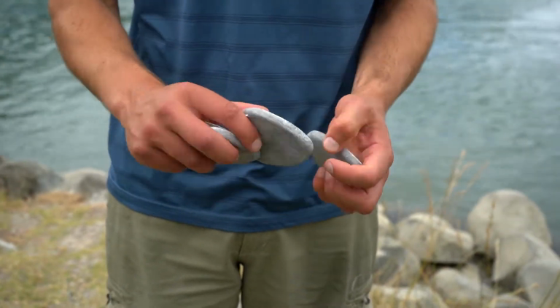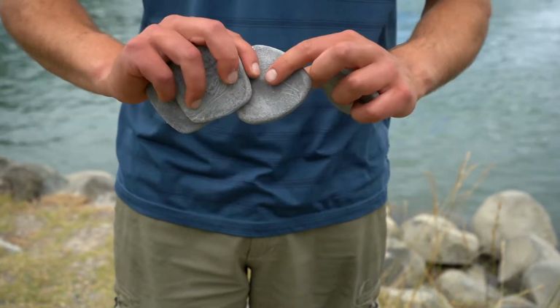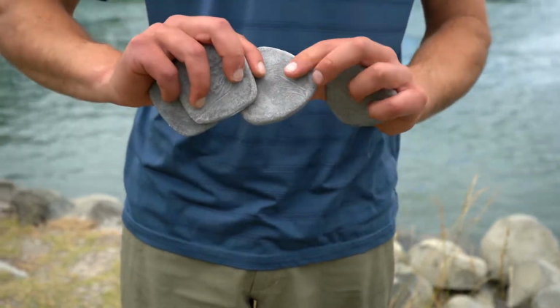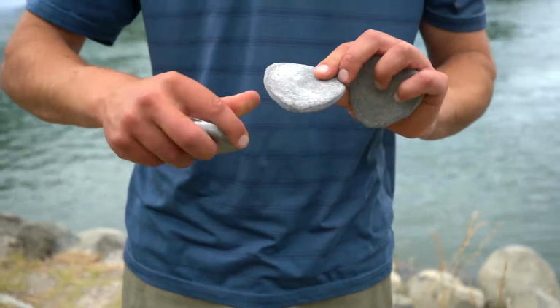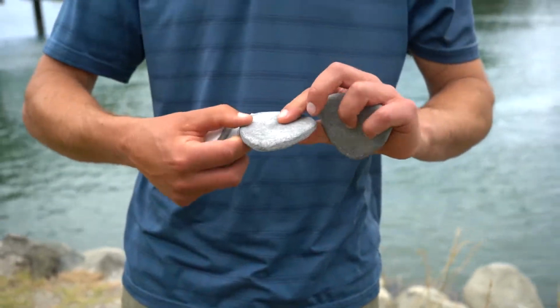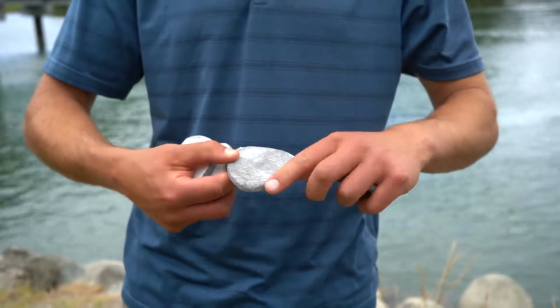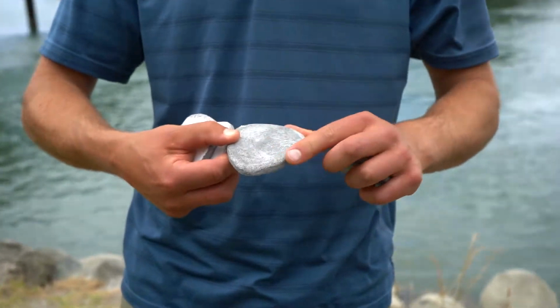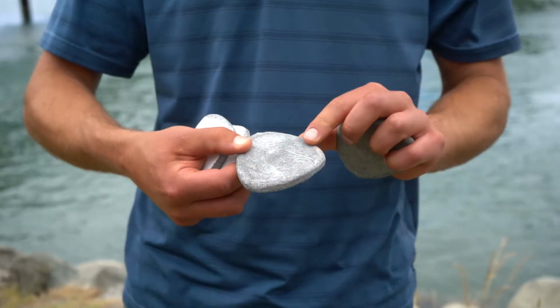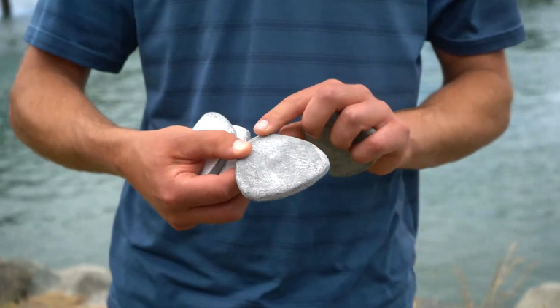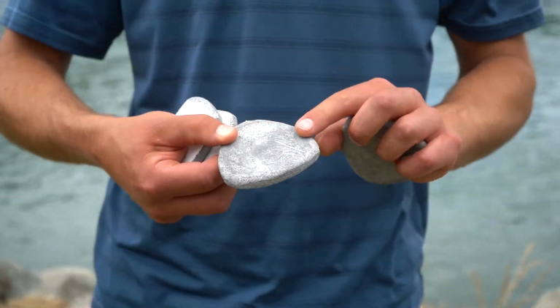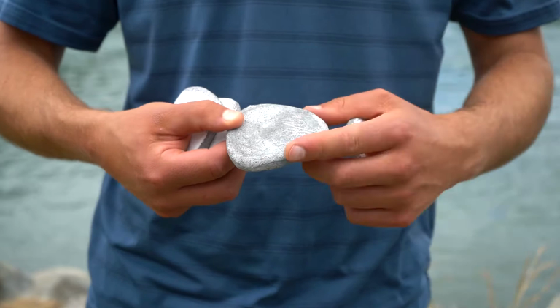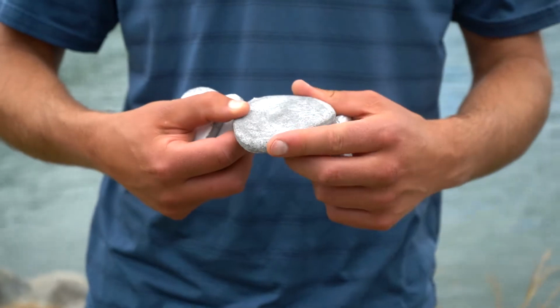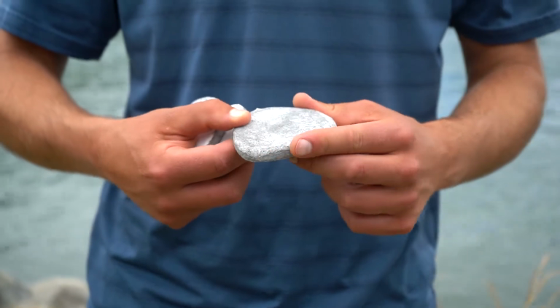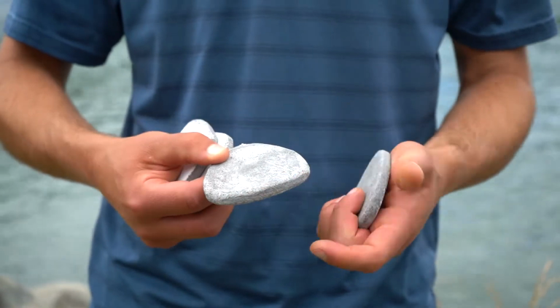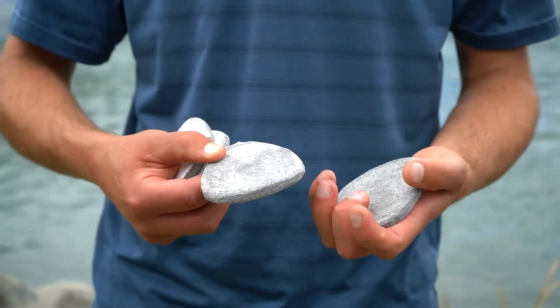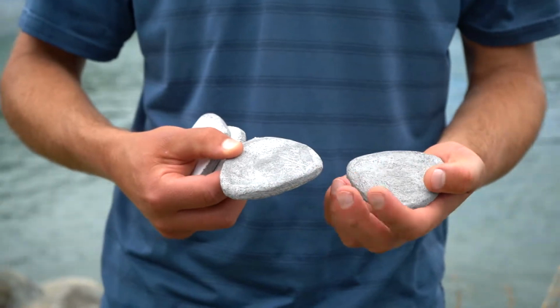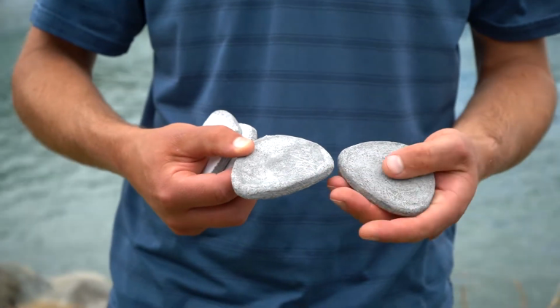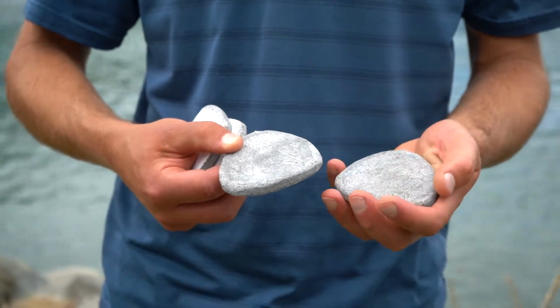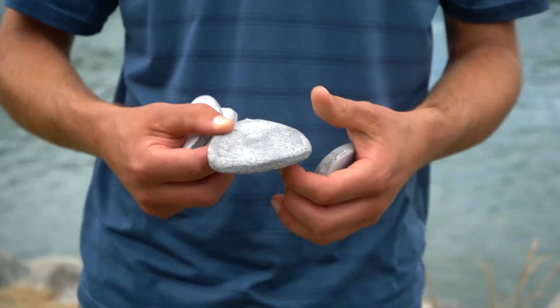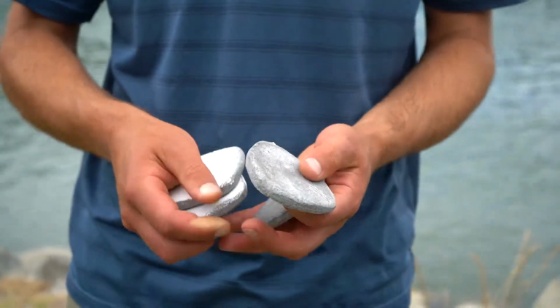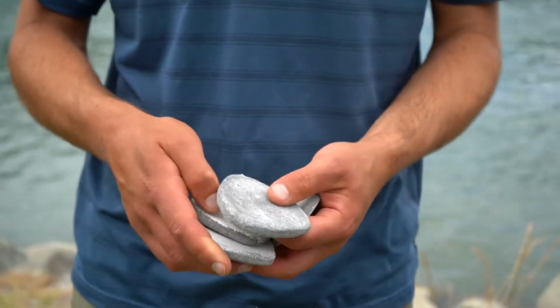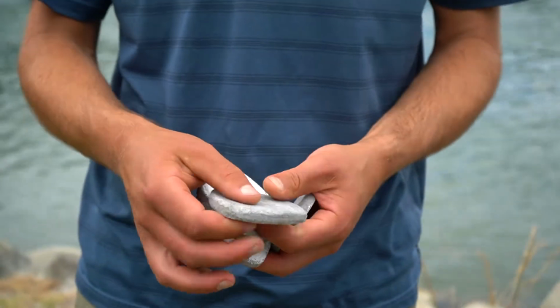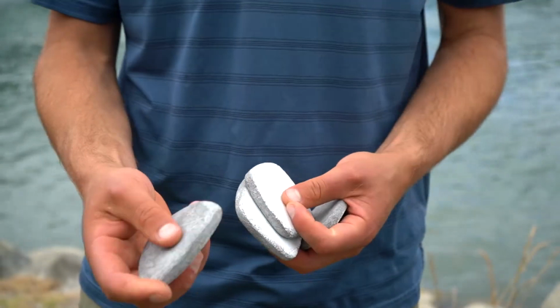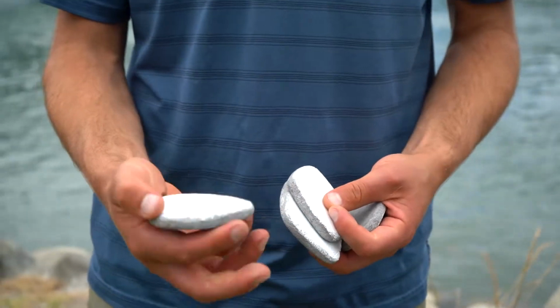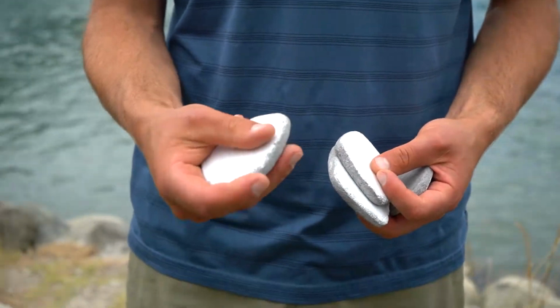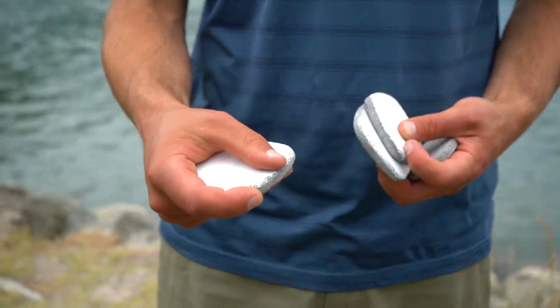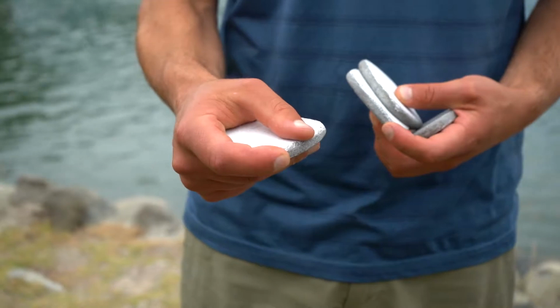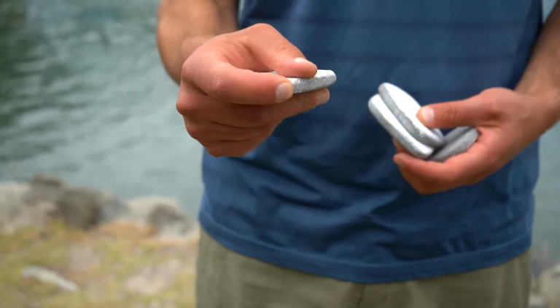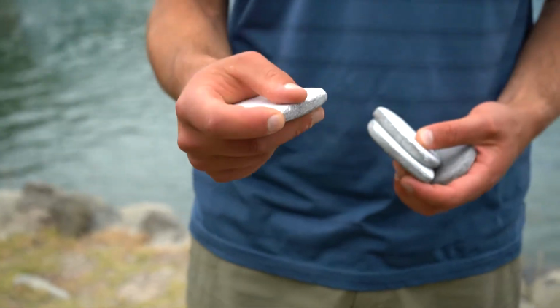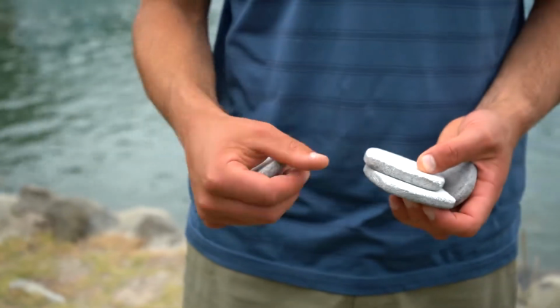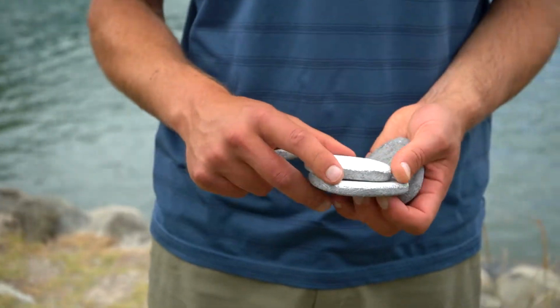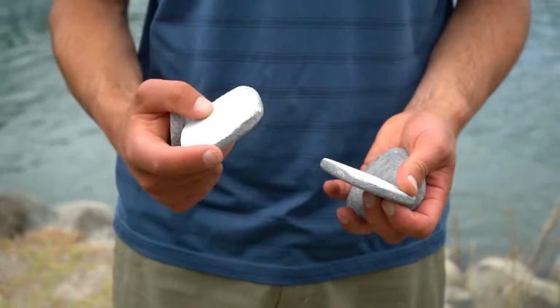They're pretty flat, nice smooth bottoms. I'm assuming these will work pretty well. Good grip for doing that spin when you're throwing them.